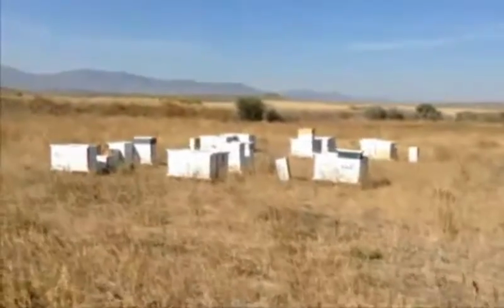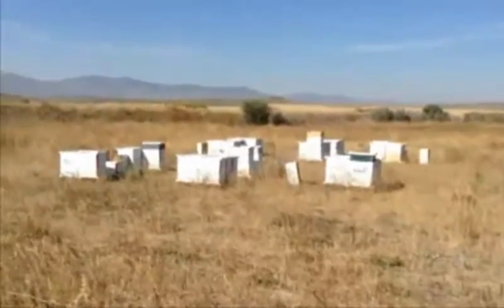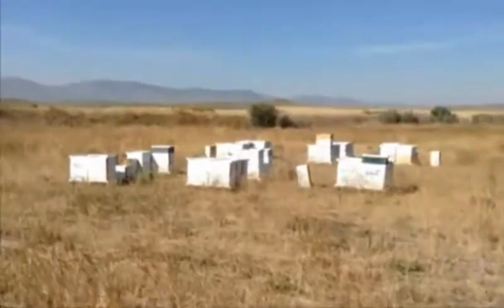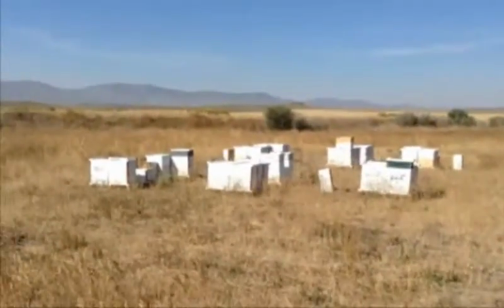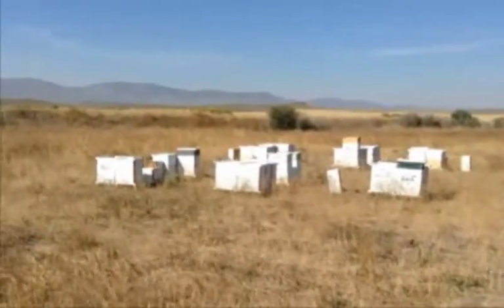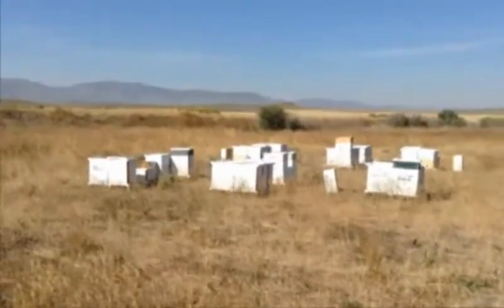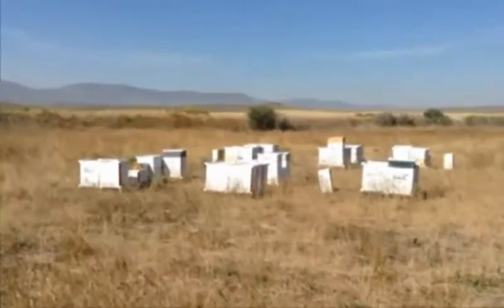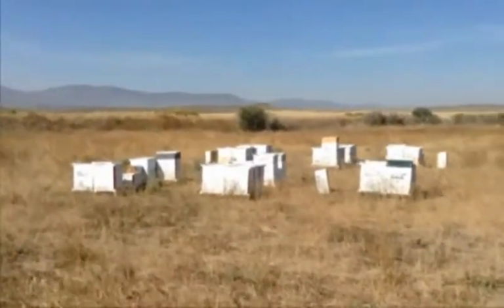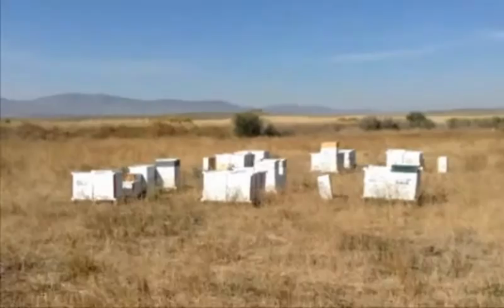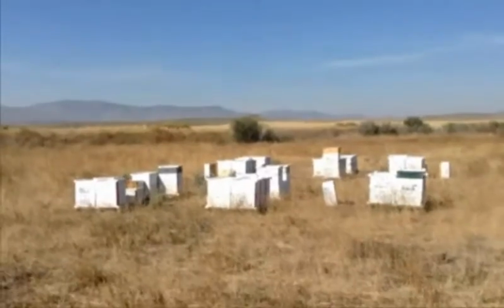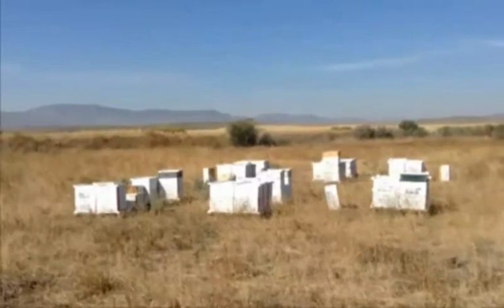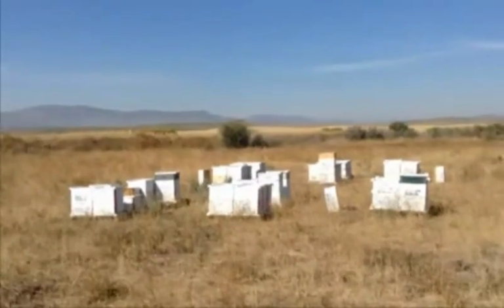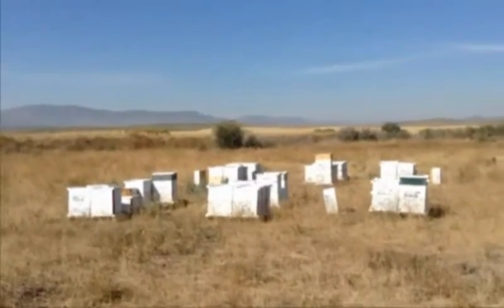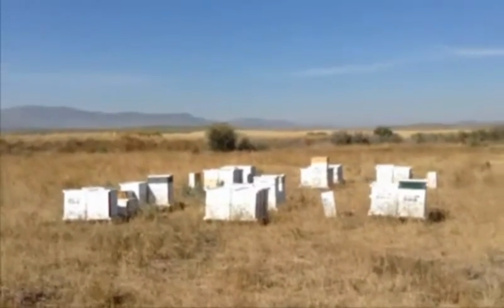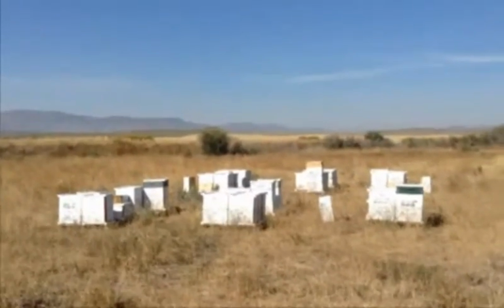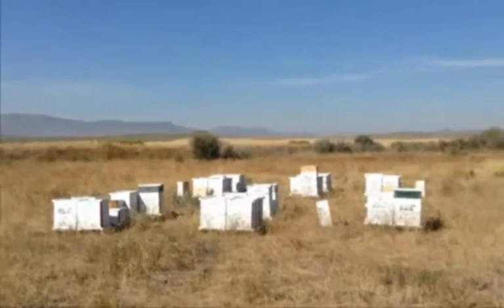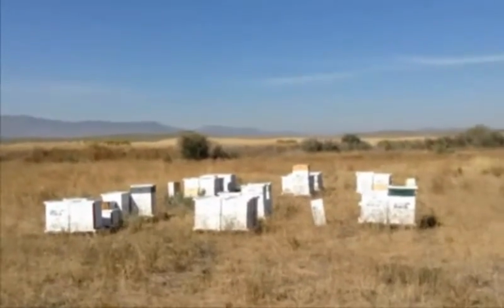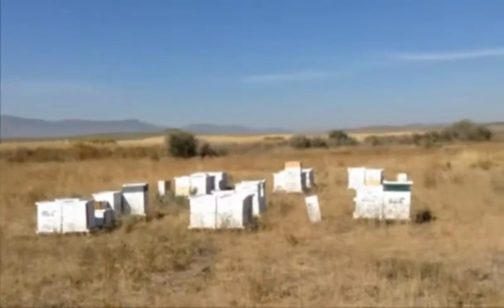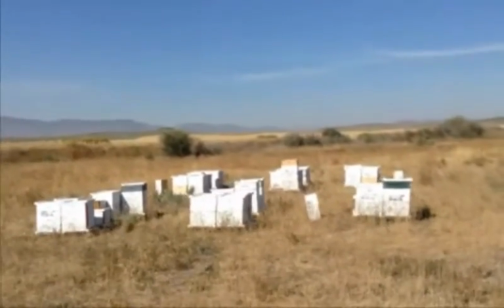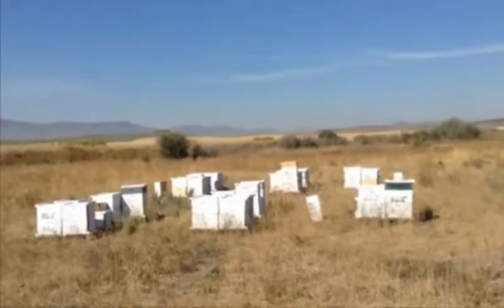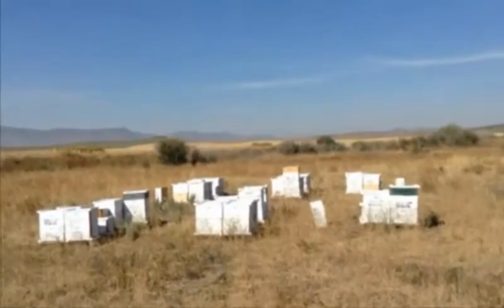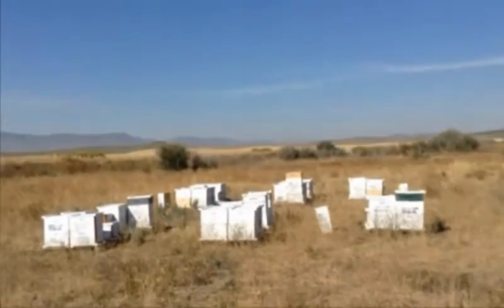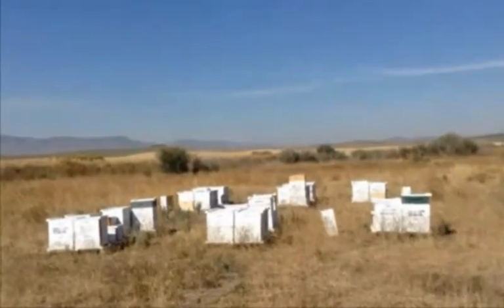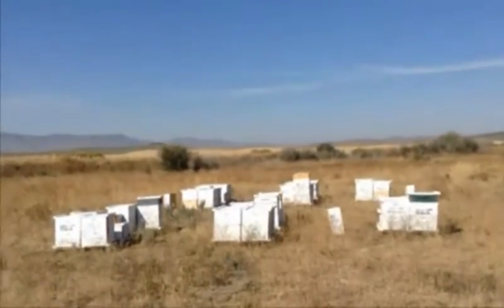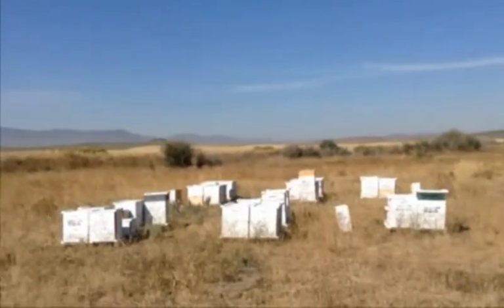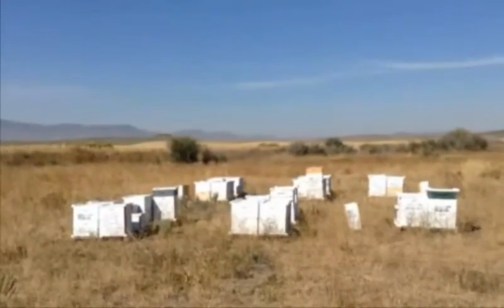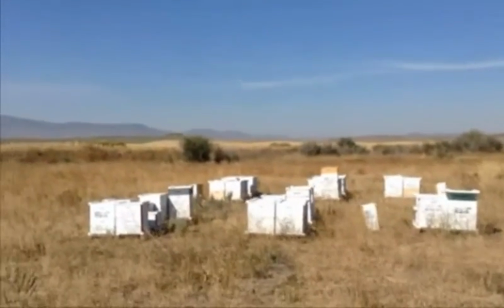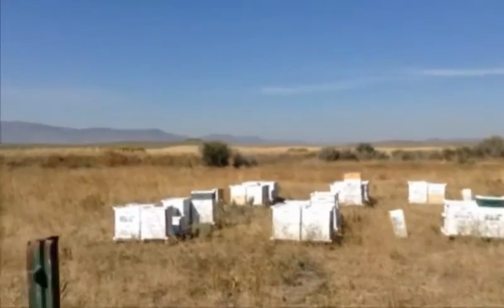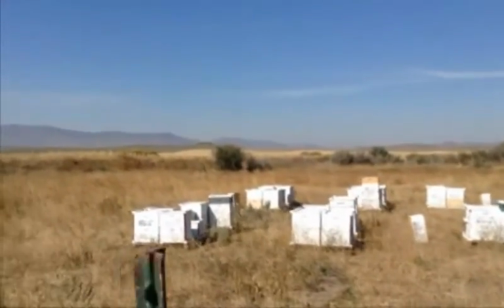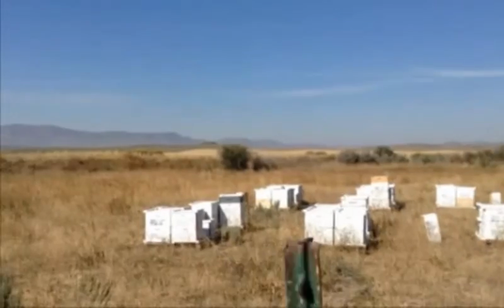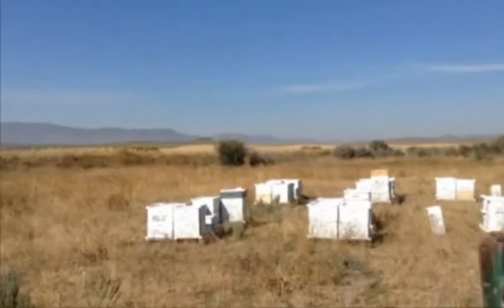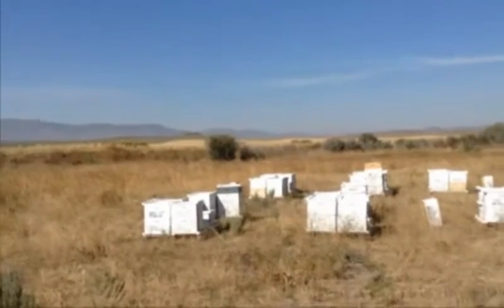Not too far from those flowers, here are the beehives. I can see the bees going nuts, doing all their work.